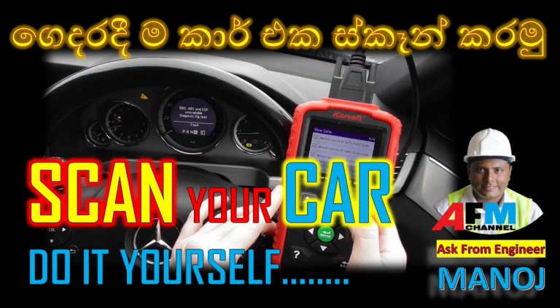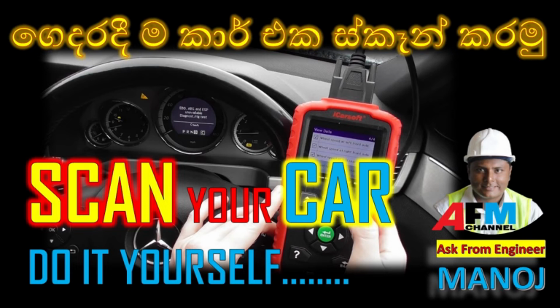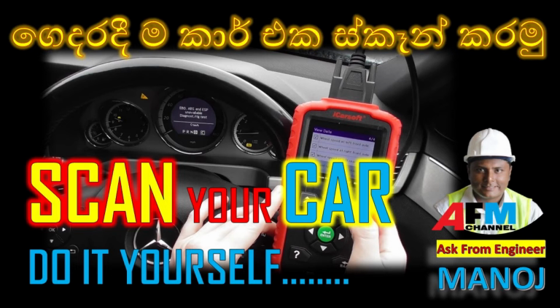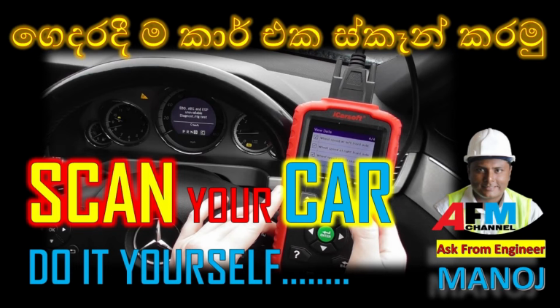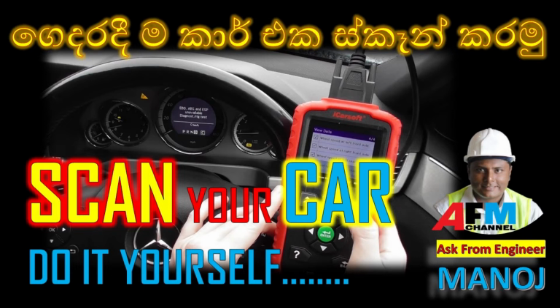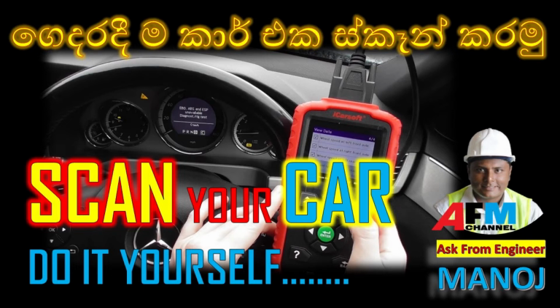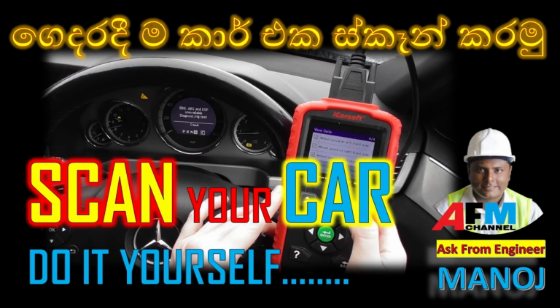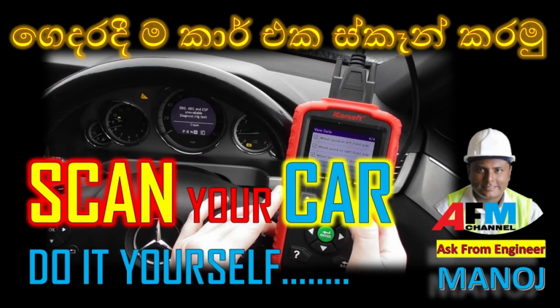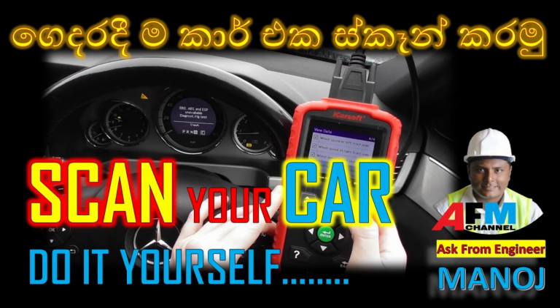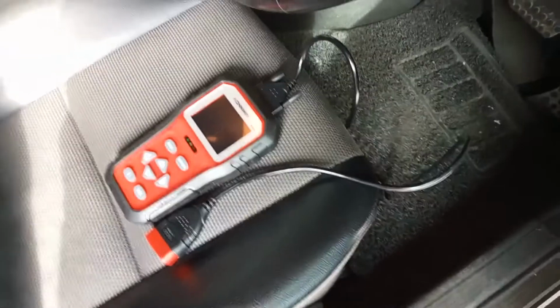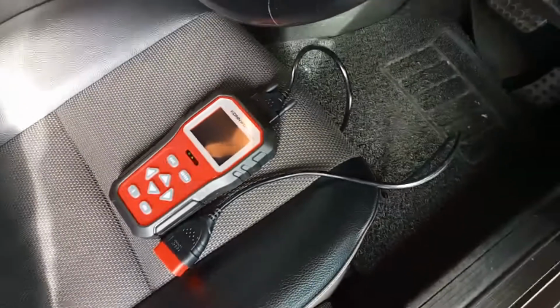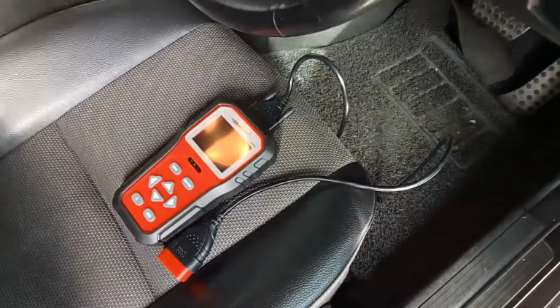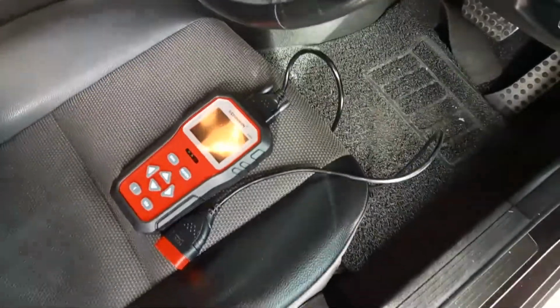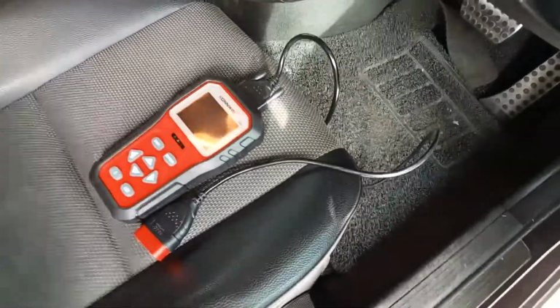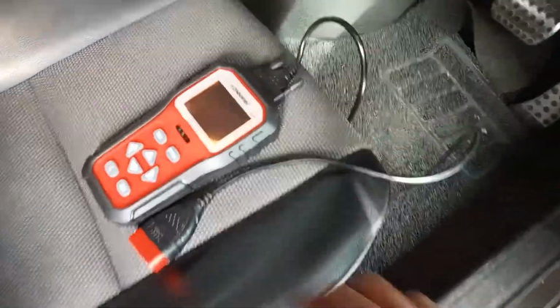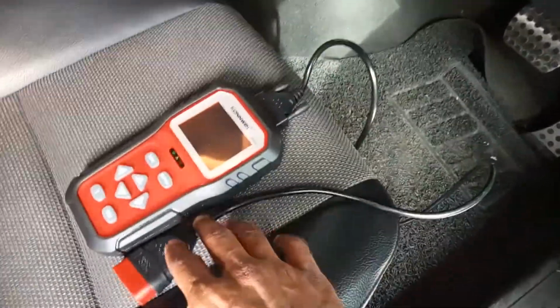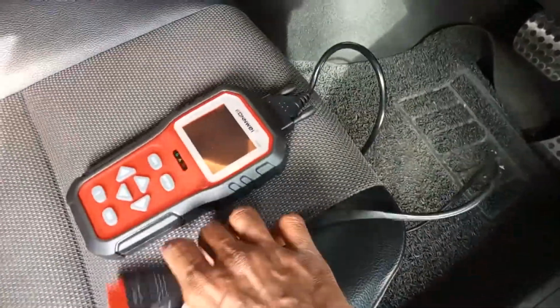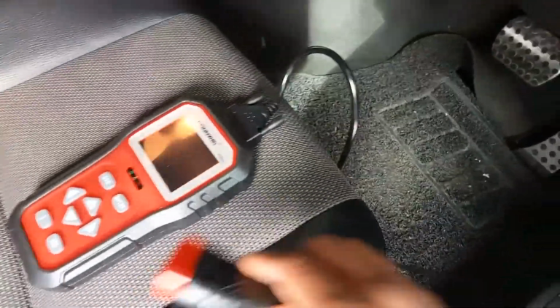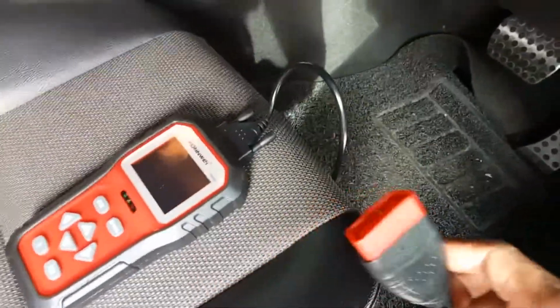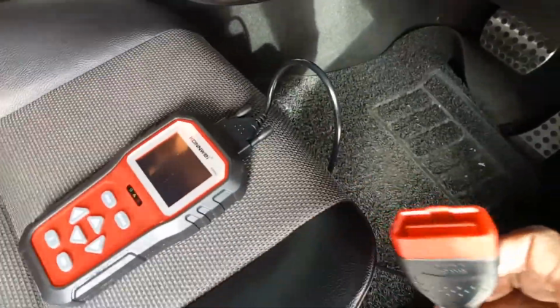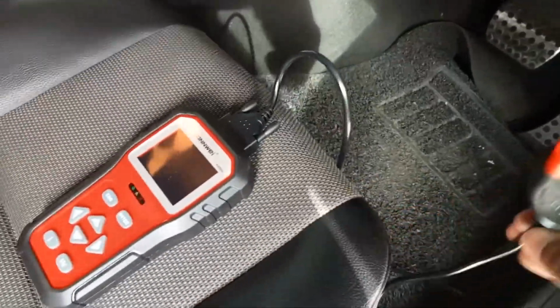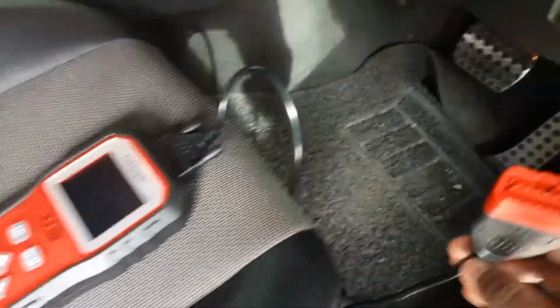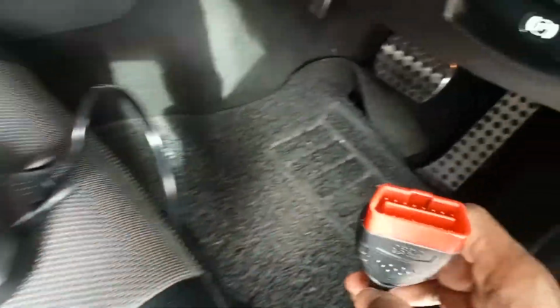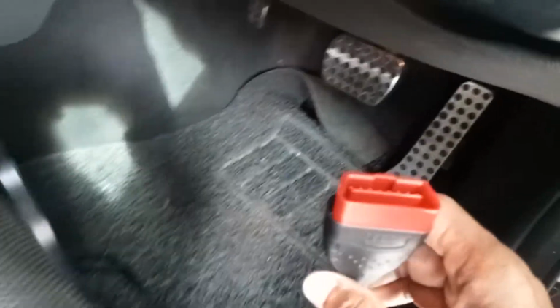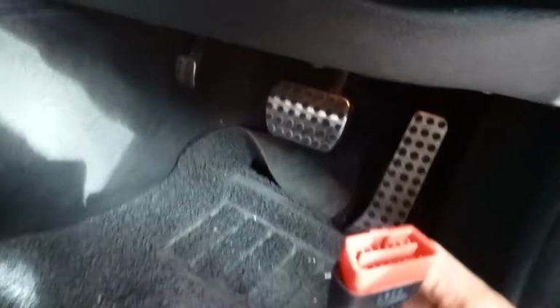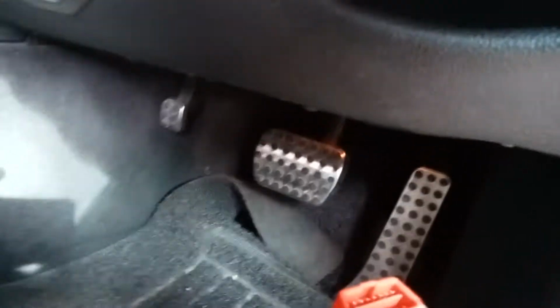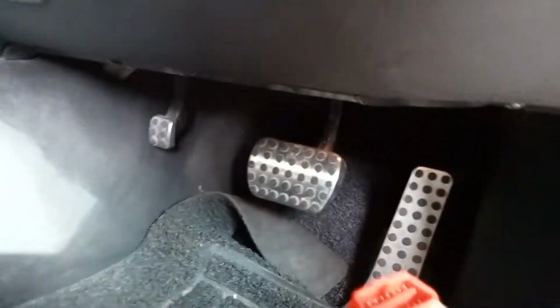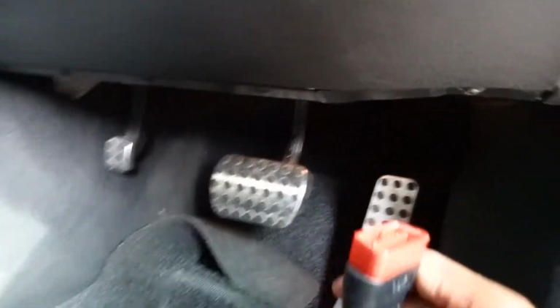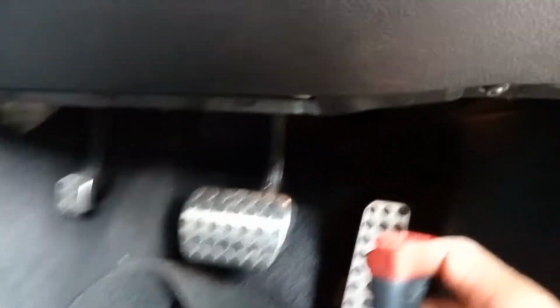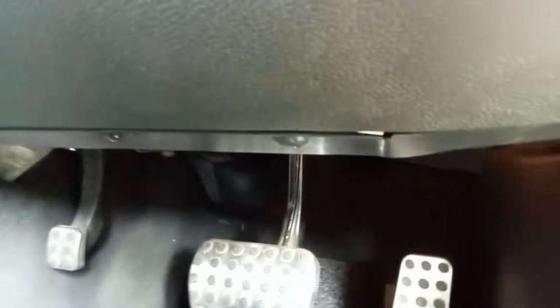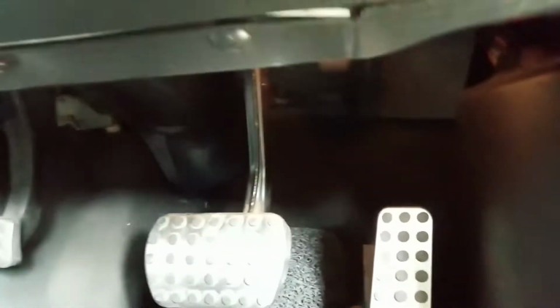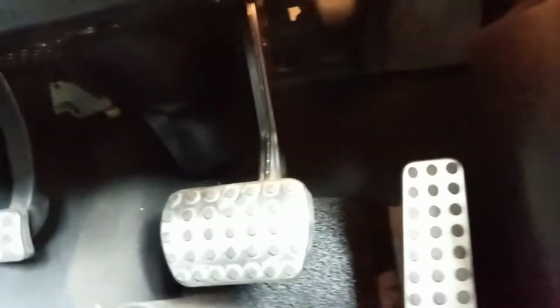Welcome back to my YouTube channel AFM. Through this new video series, I hope to bring you a step-by-step approach for scanning your car by yourselves at your home. Here is the beginning.